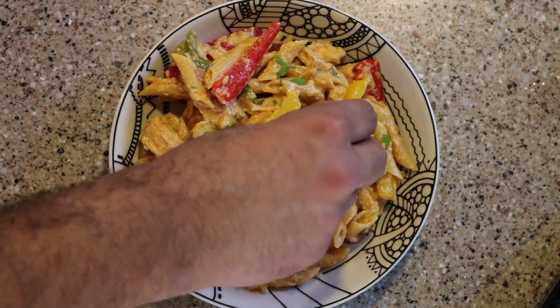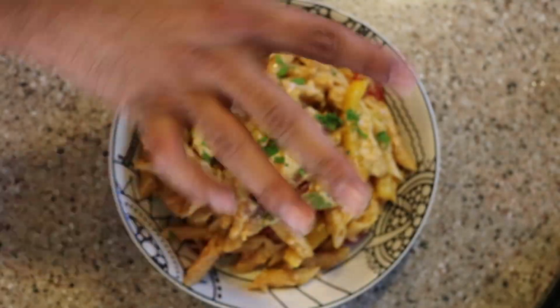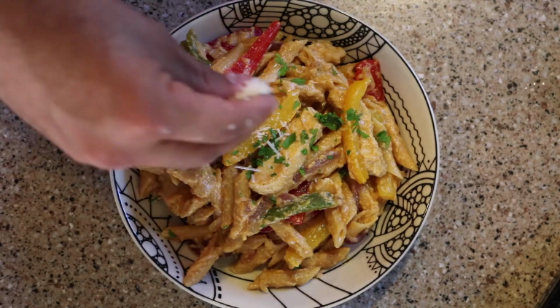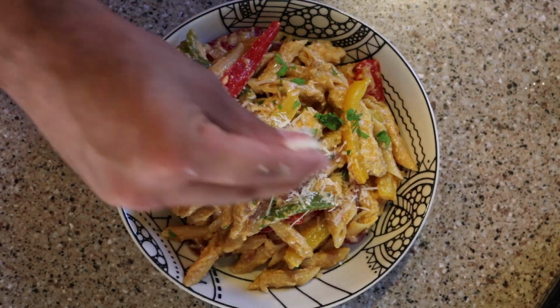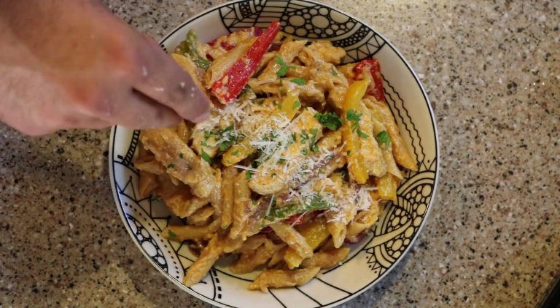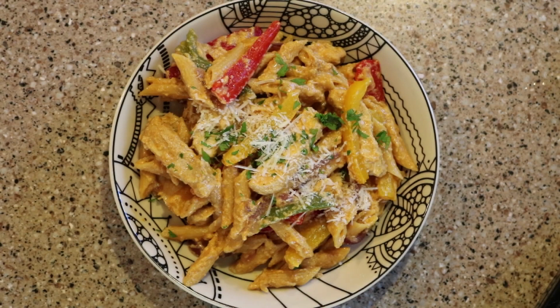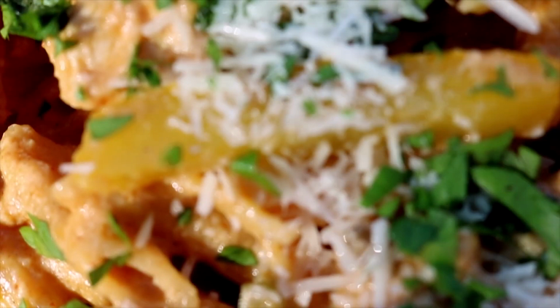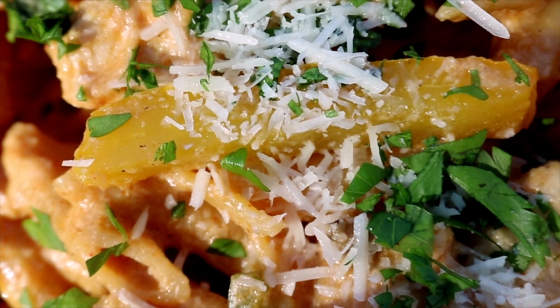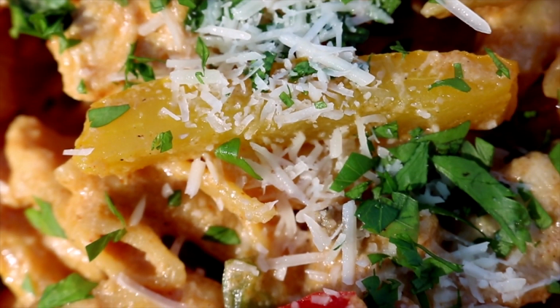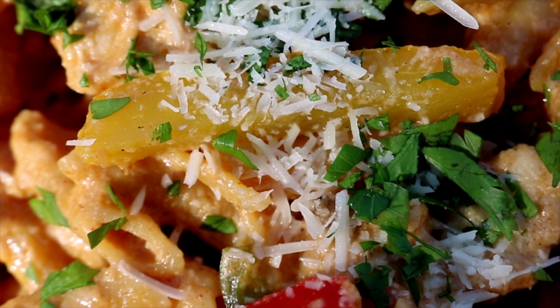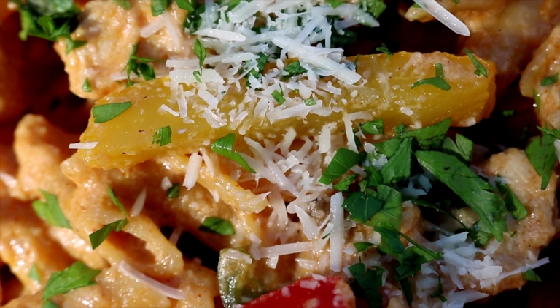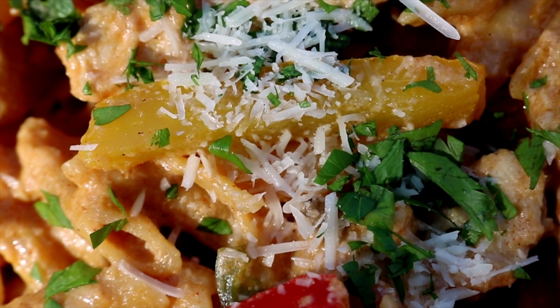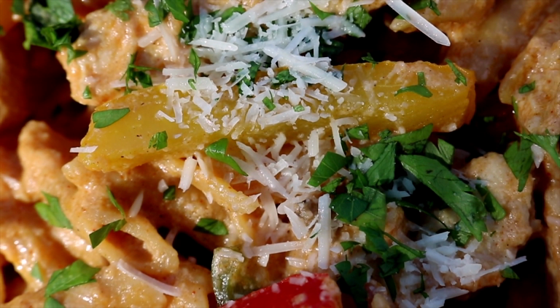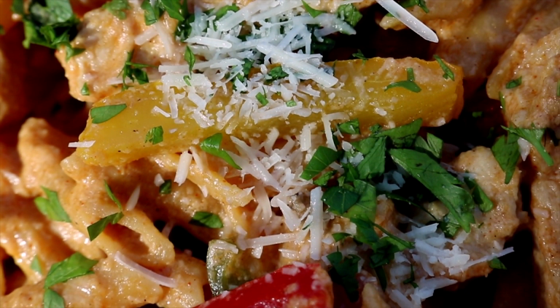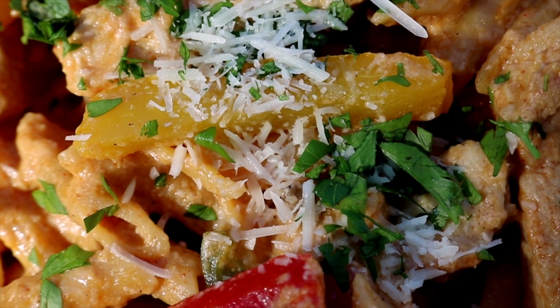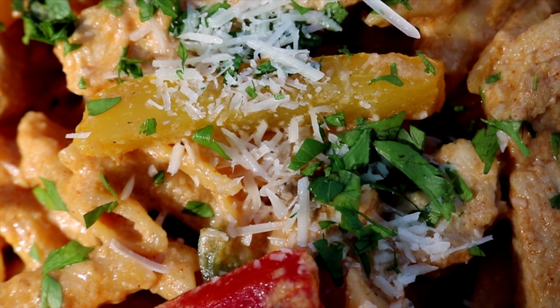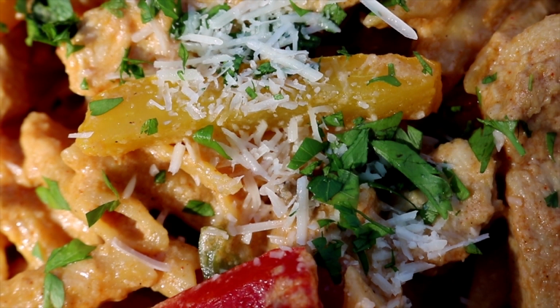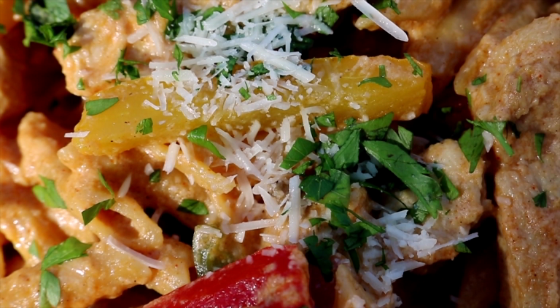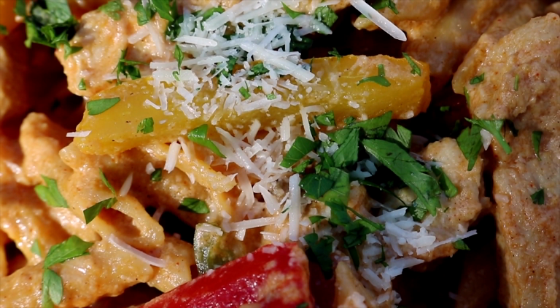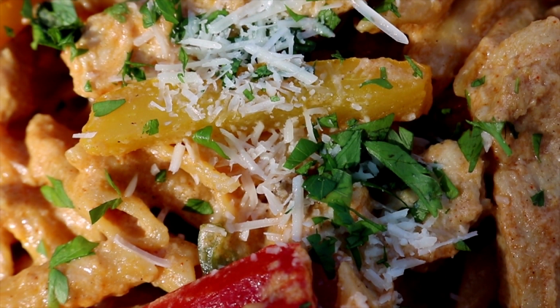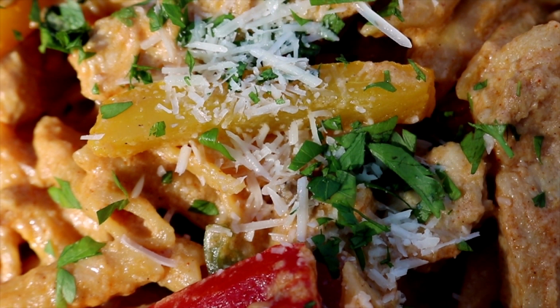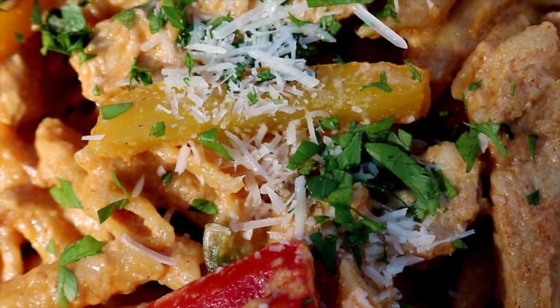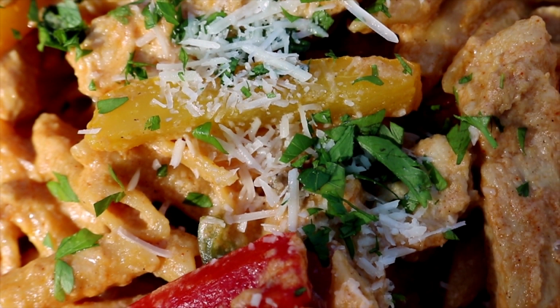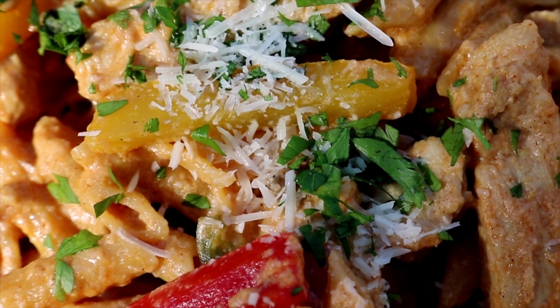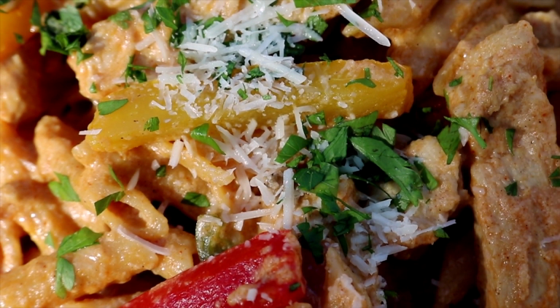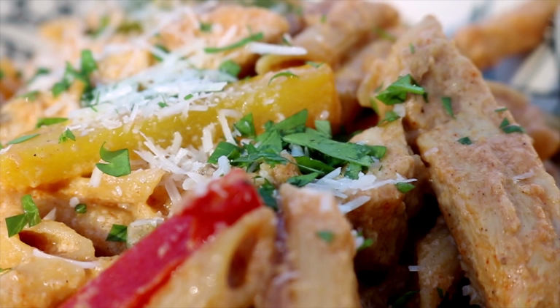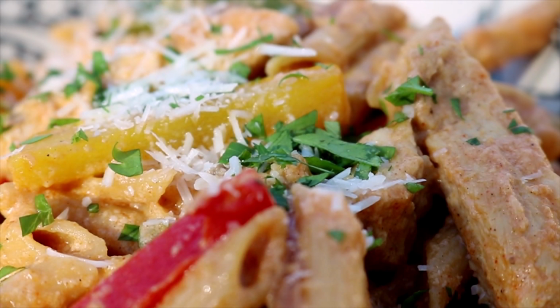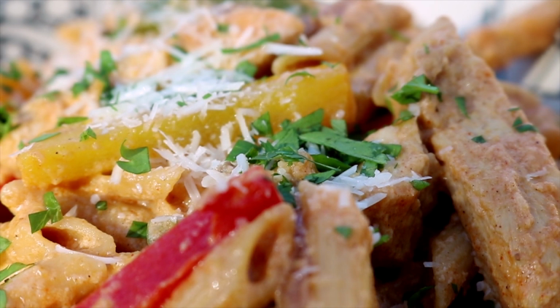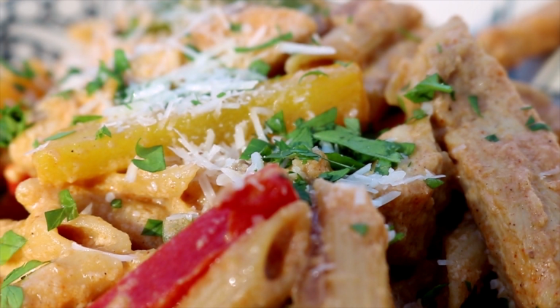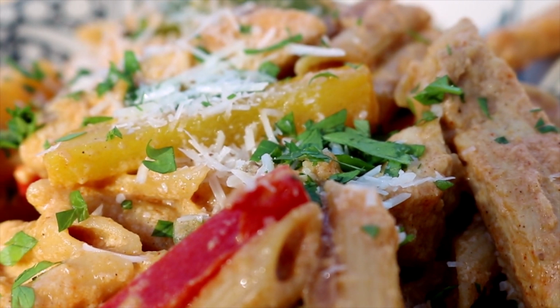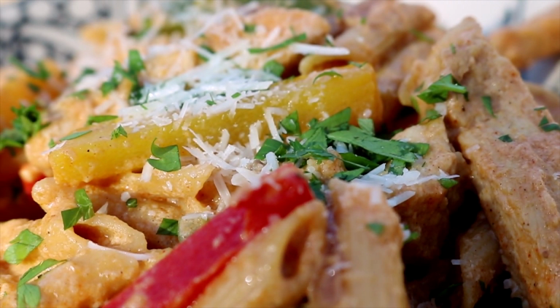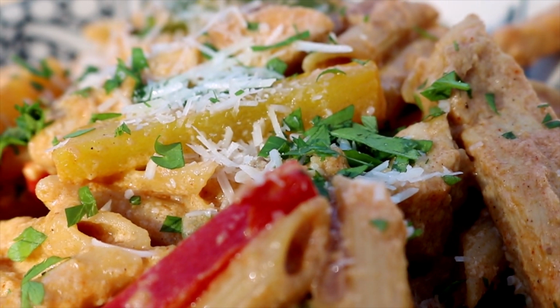If you like this recipe, don't forget to press like. Don't forget to subscribe. Hit the bell button for constant recipe notifications. And don't forget to share it with your friends and families. I'll see you with another recipe pretty soon. Until then, it's goodbye.